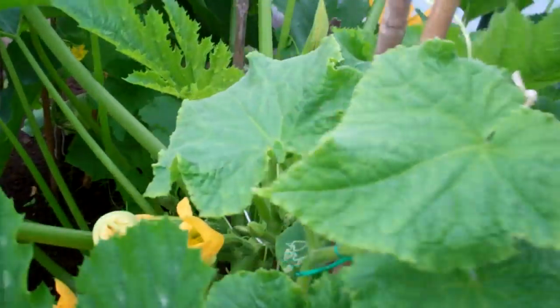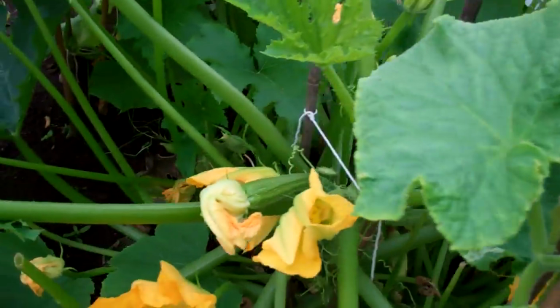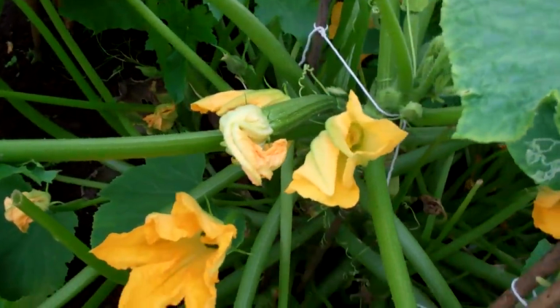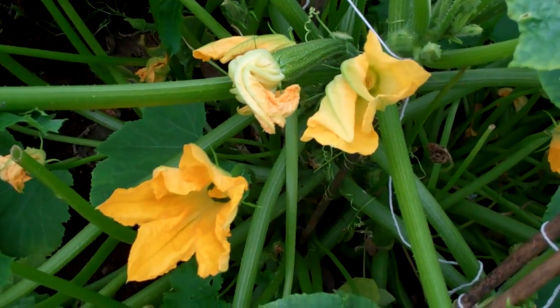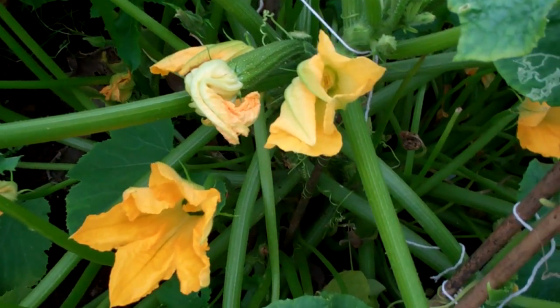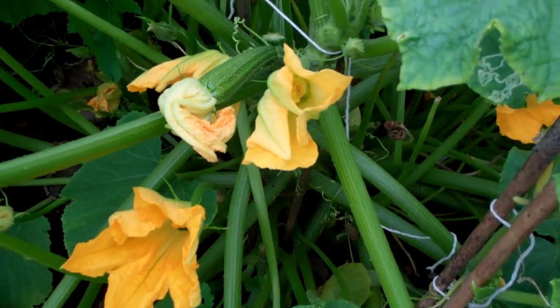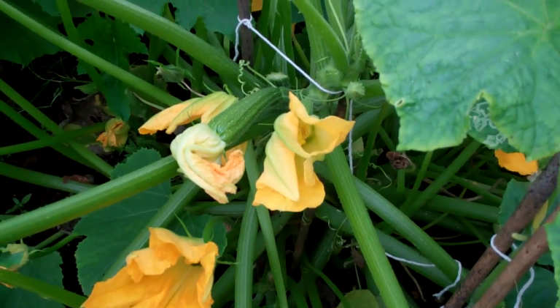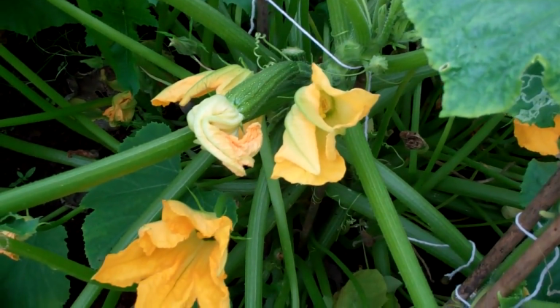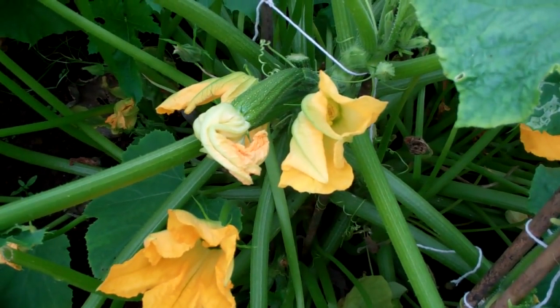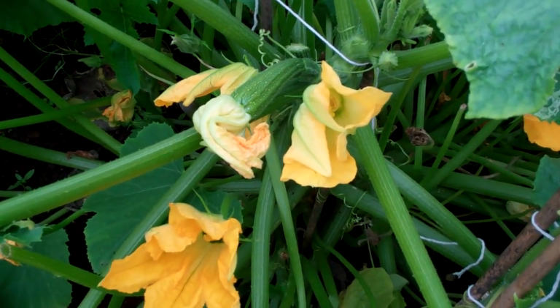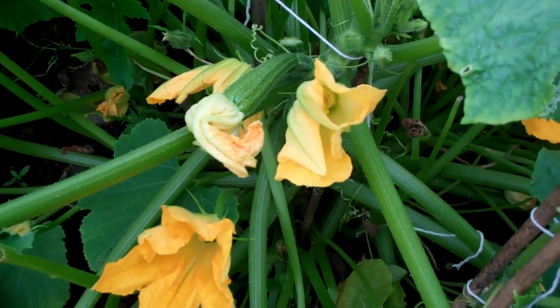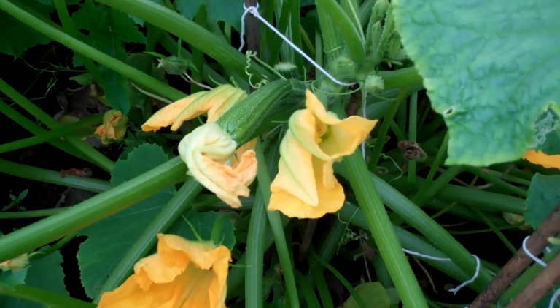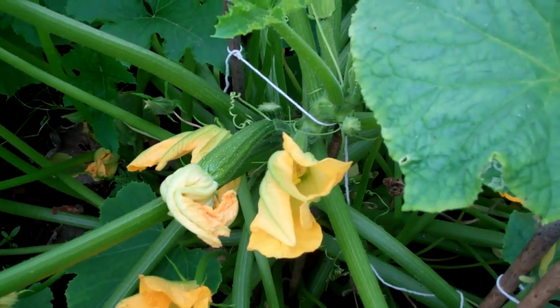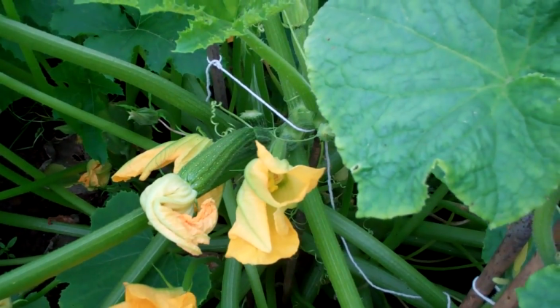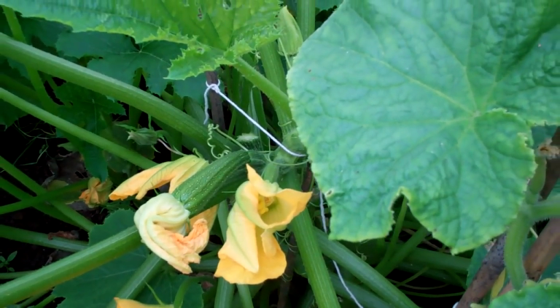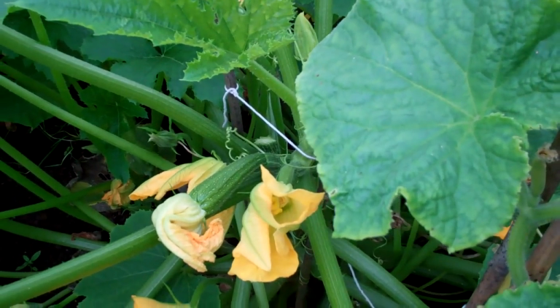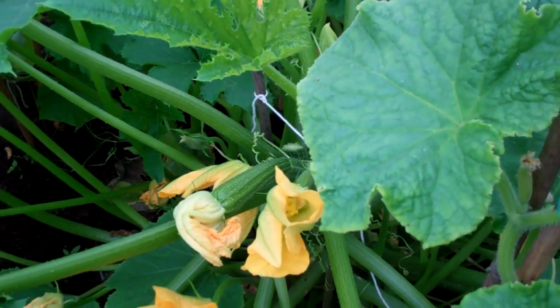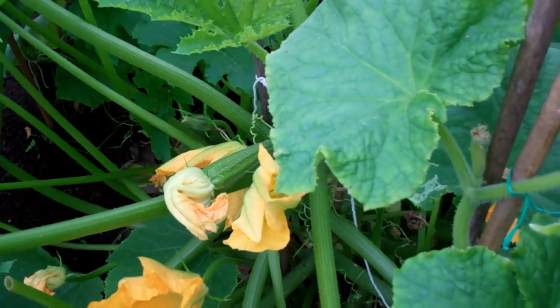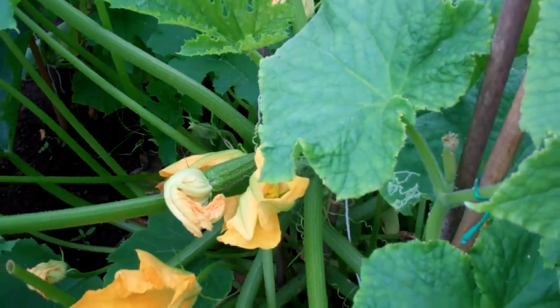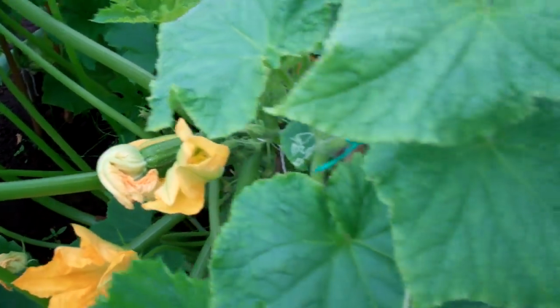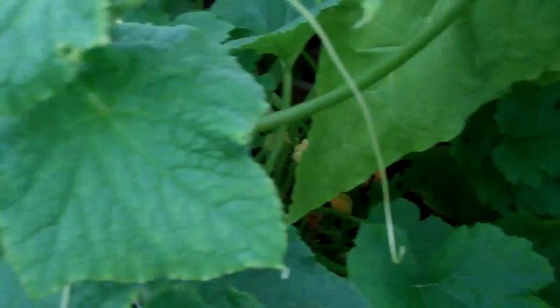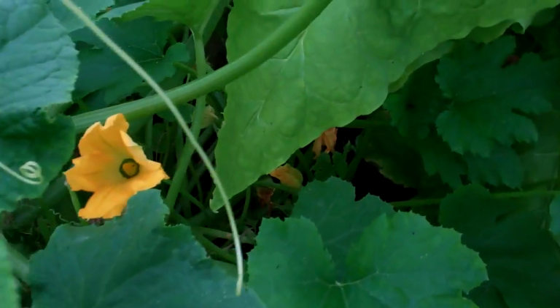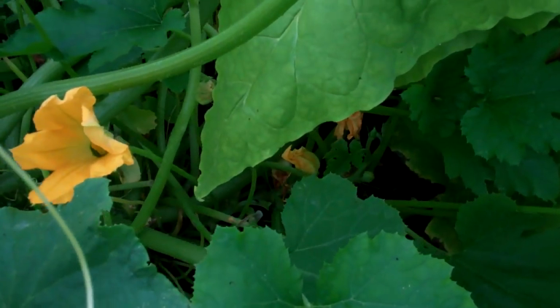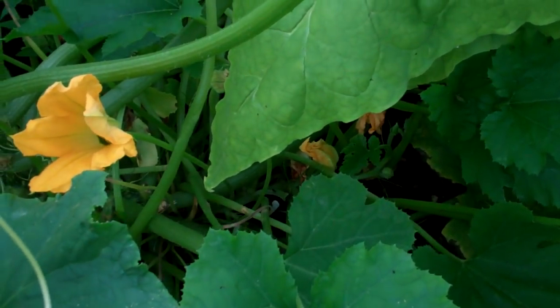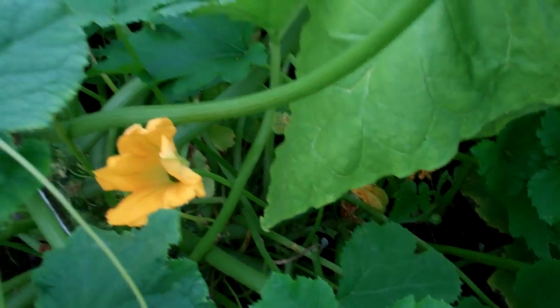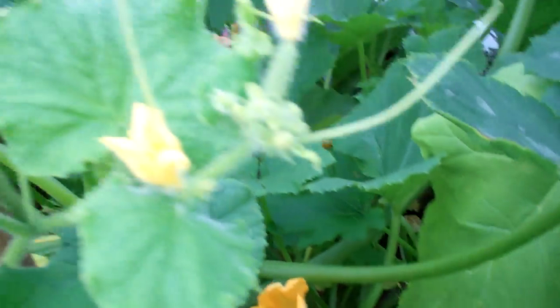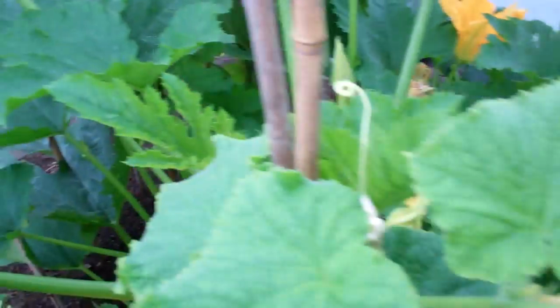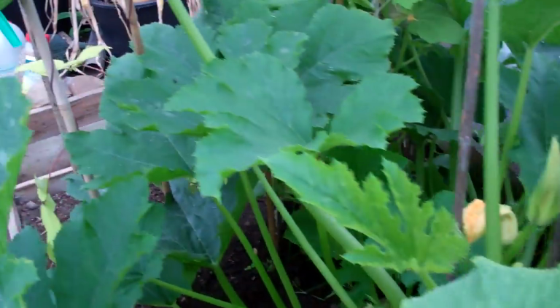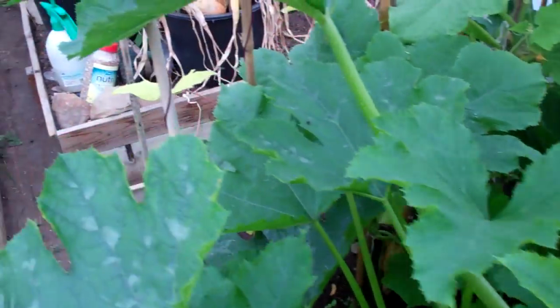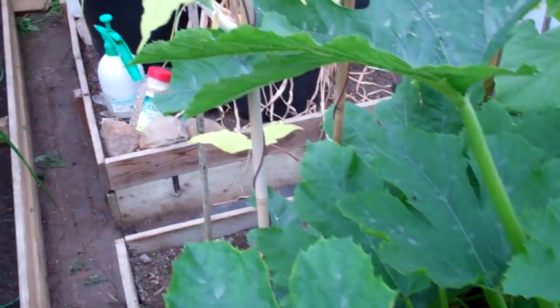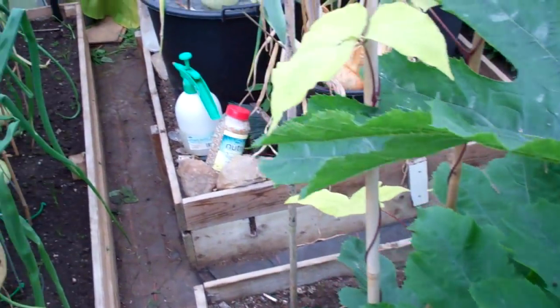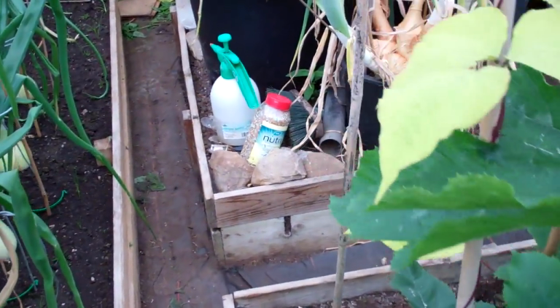Courgette plant — that's just a crazy plant. It just sends courgettes out on a daily basis, about two or three every single day. Sends them out of the bottom, up the sides. Pretty bonkers really.